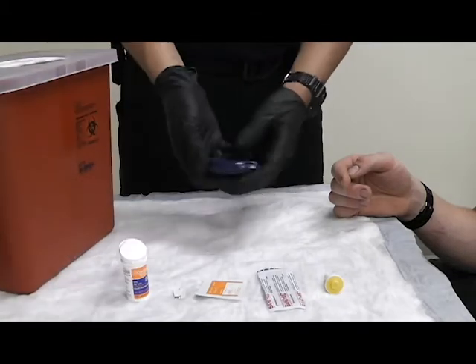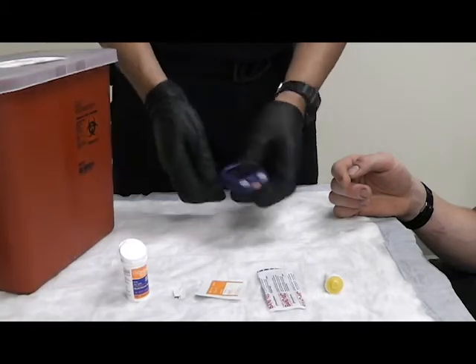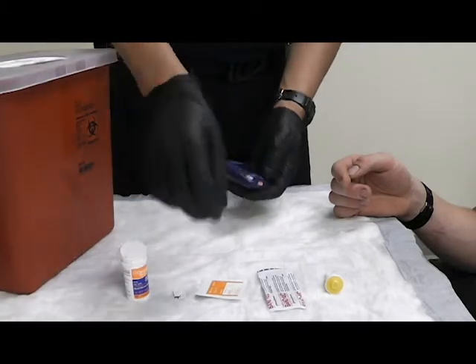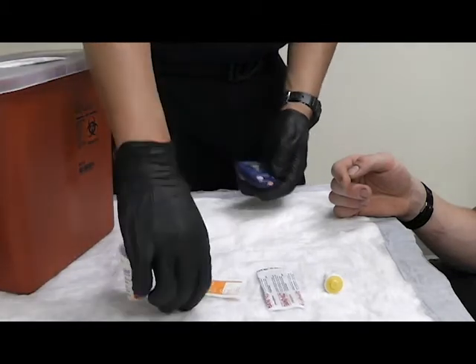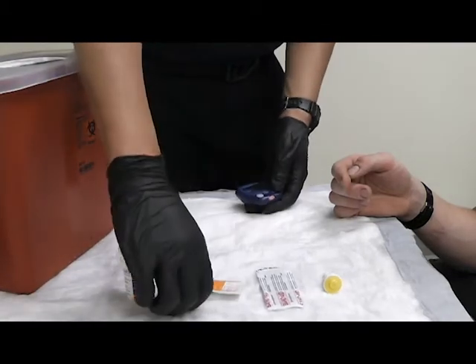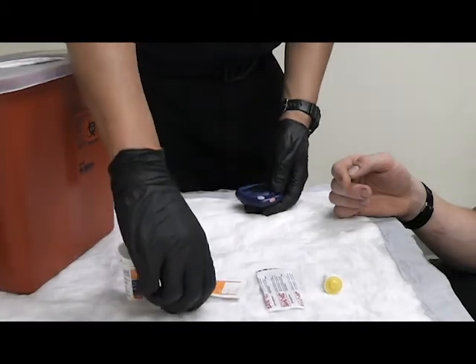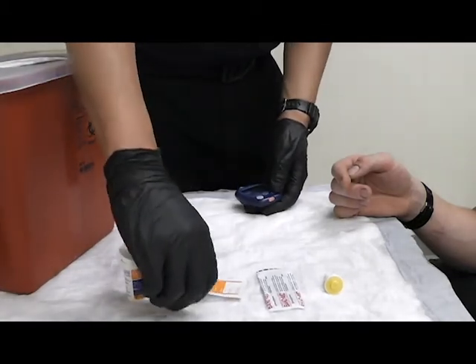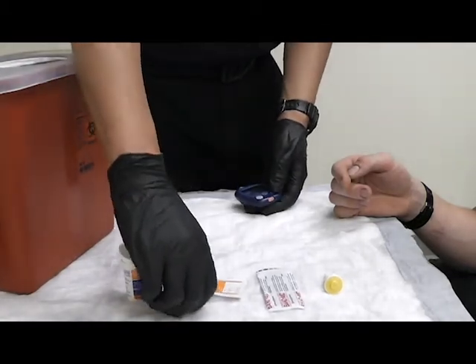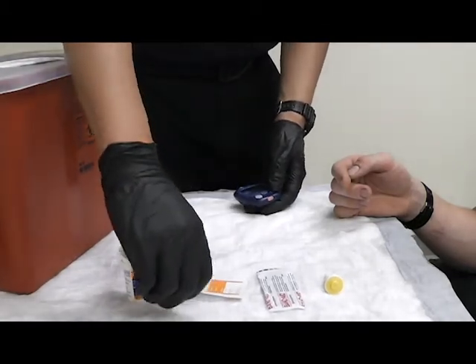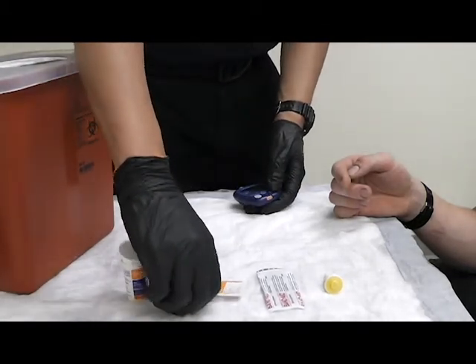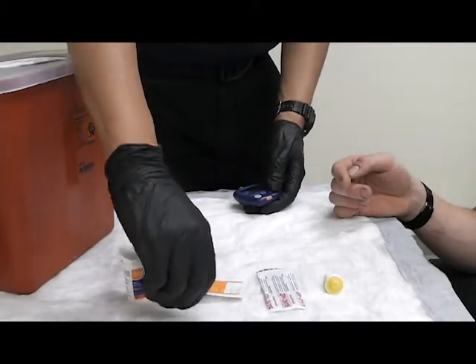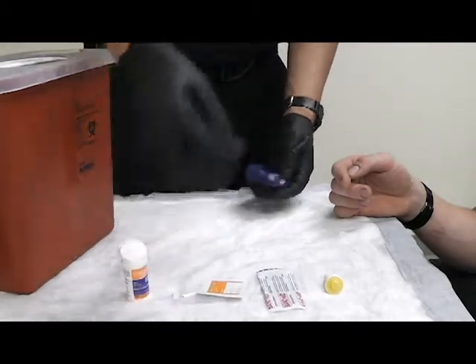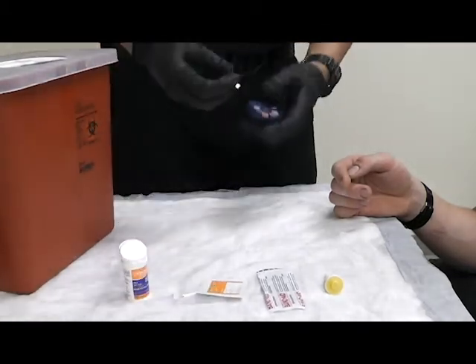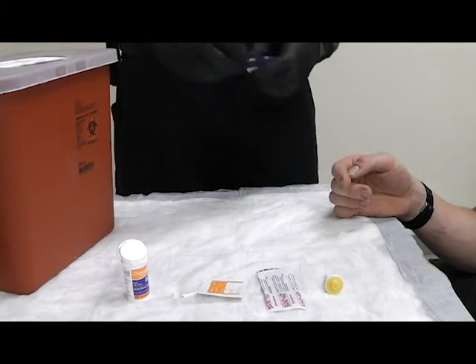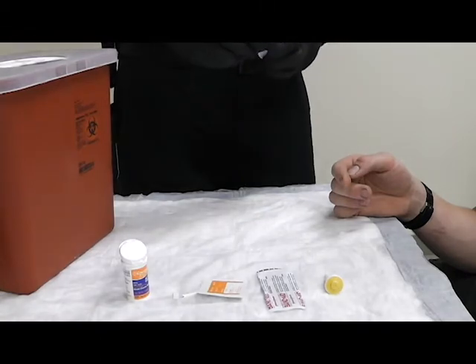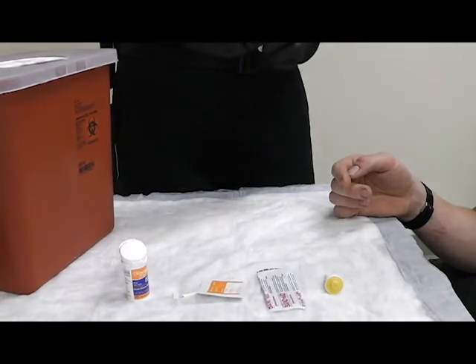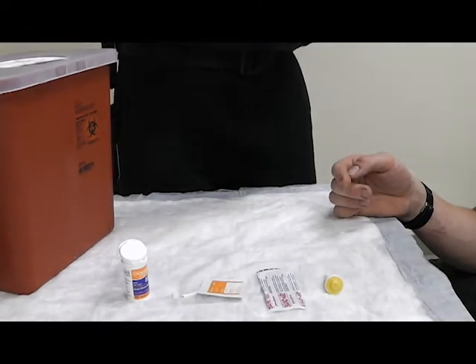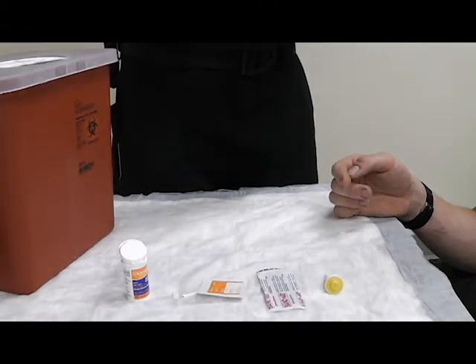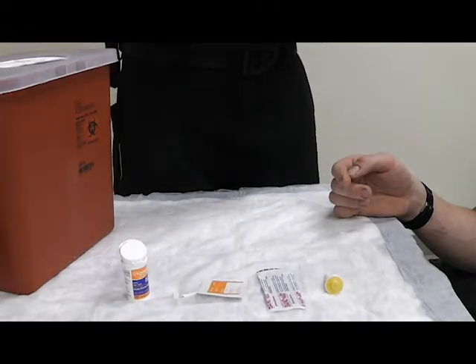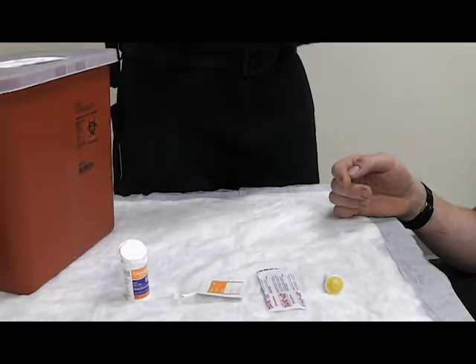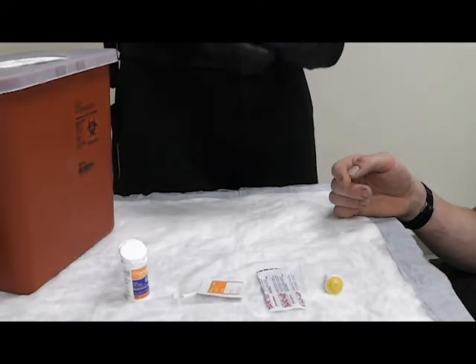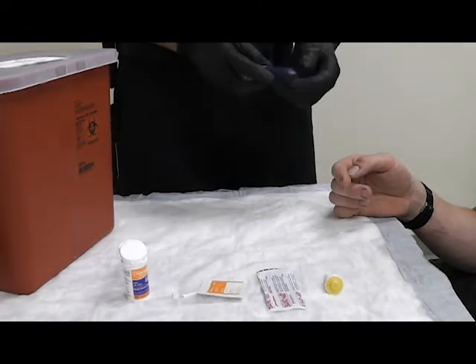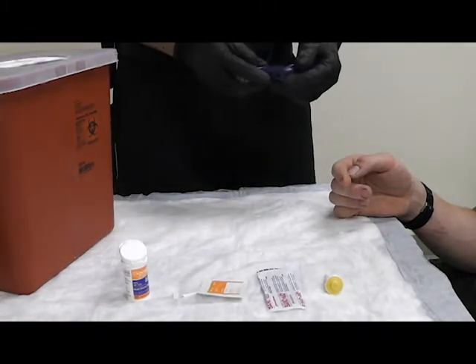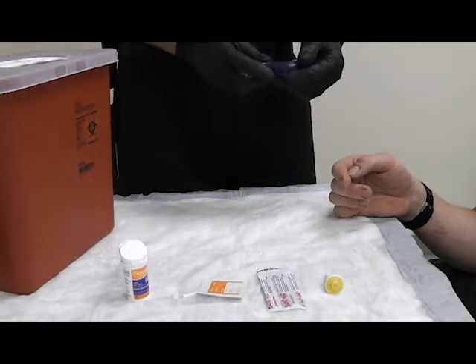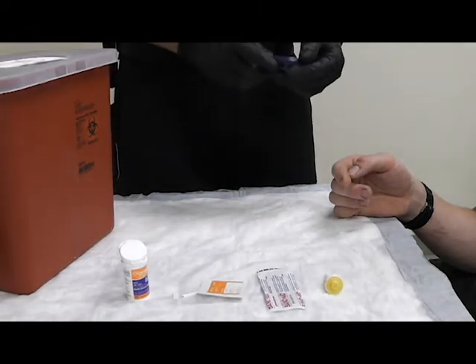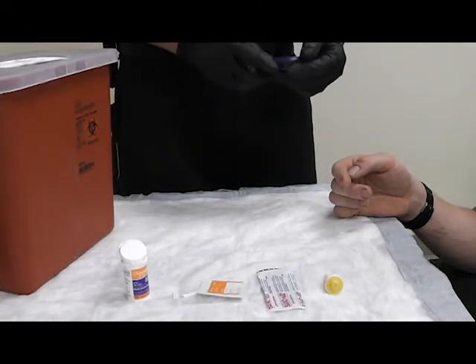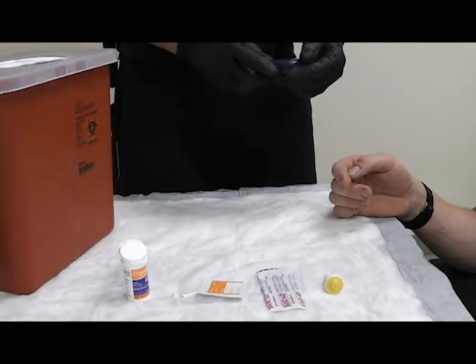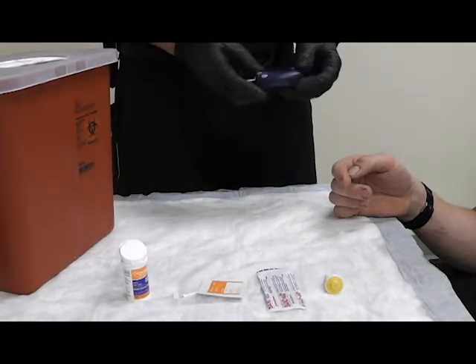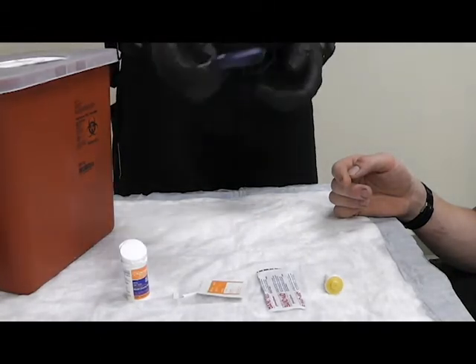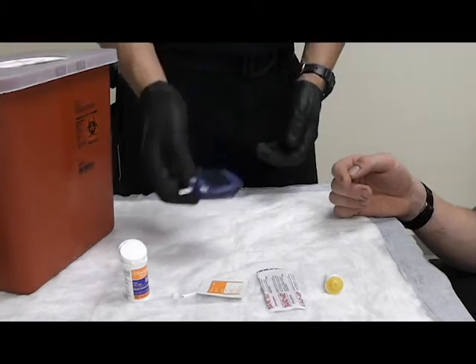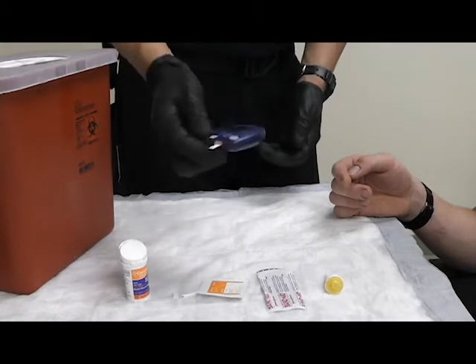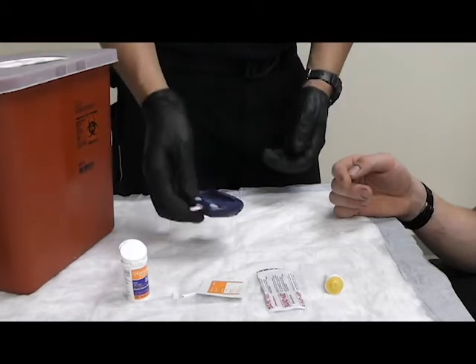I'm going to first start by inserting my test strip into my glucometer to make sure it's functioning properly. Test strip is functioning properly.